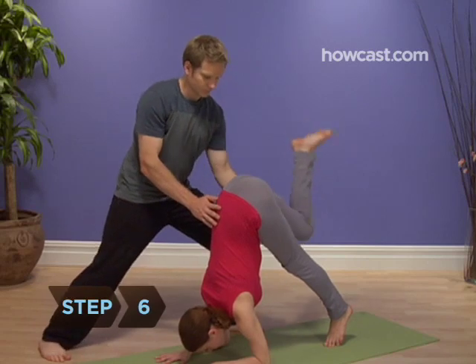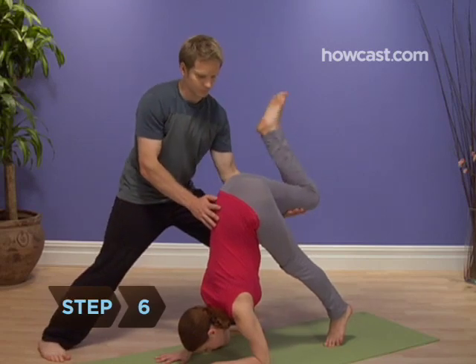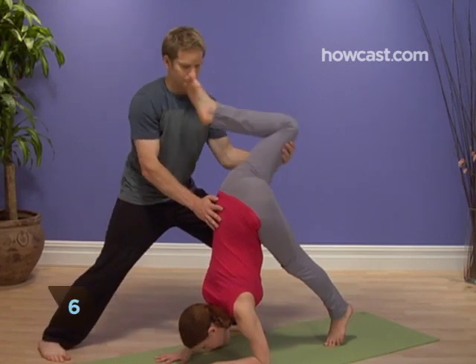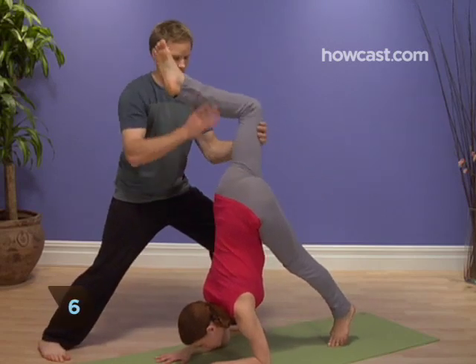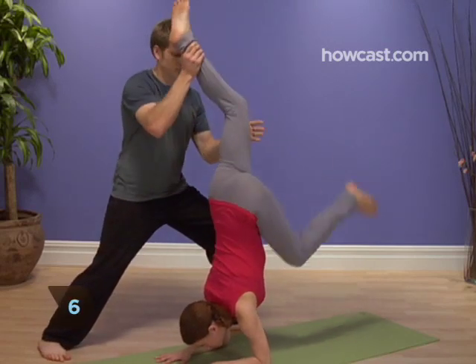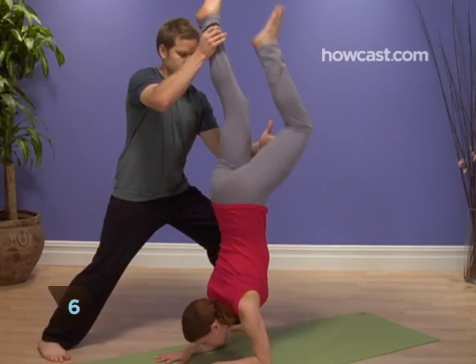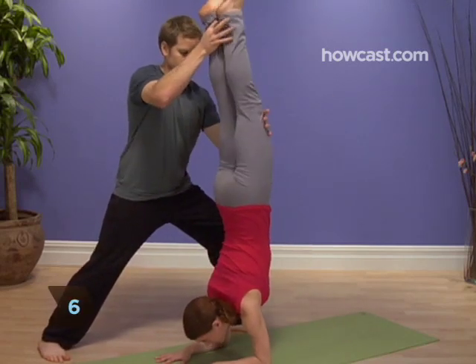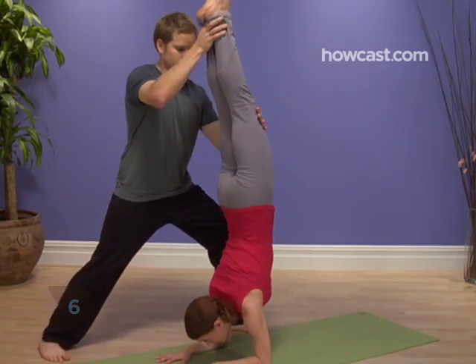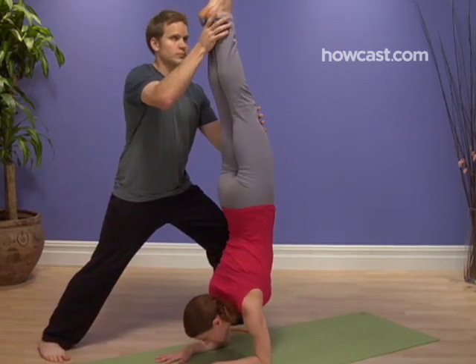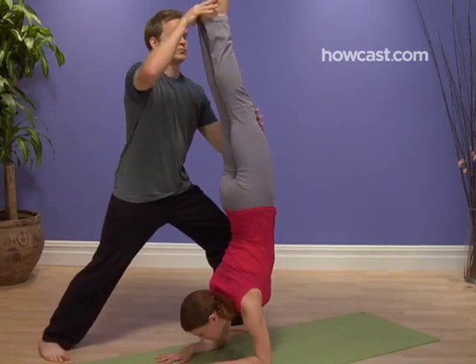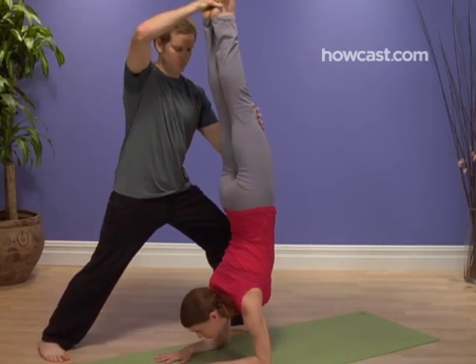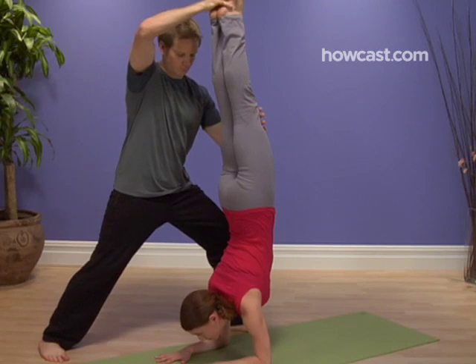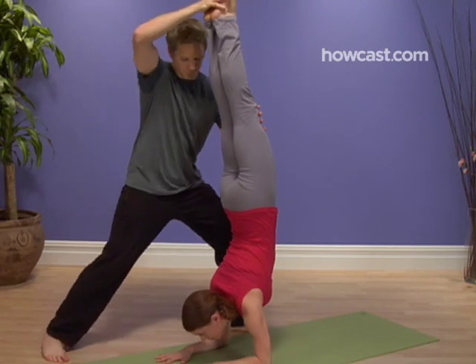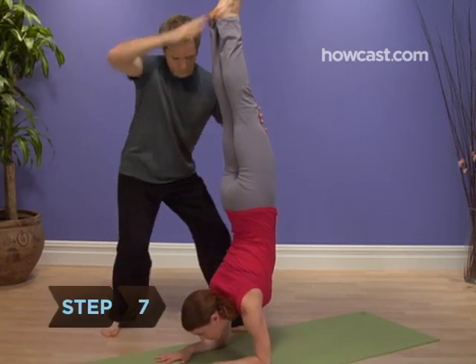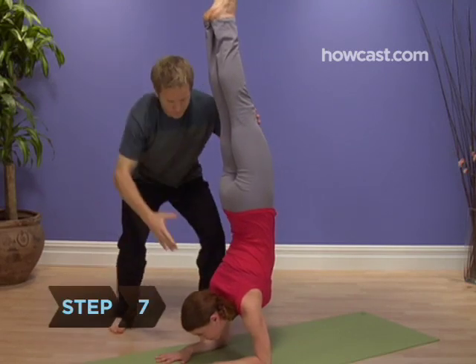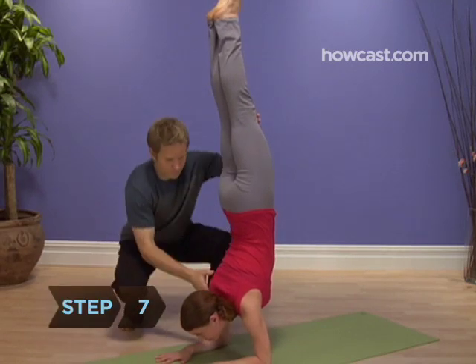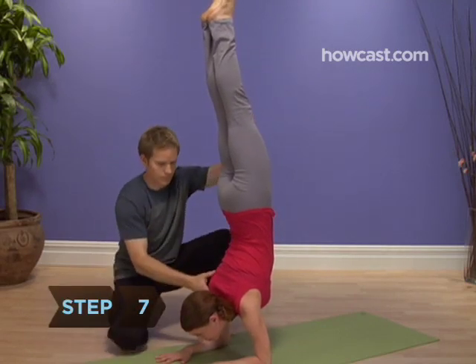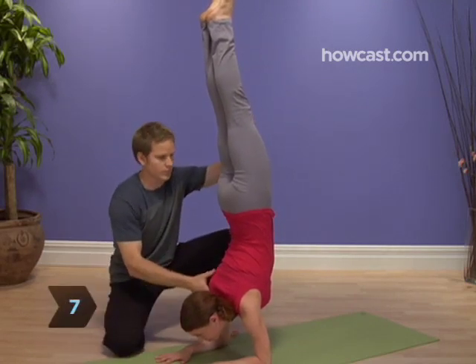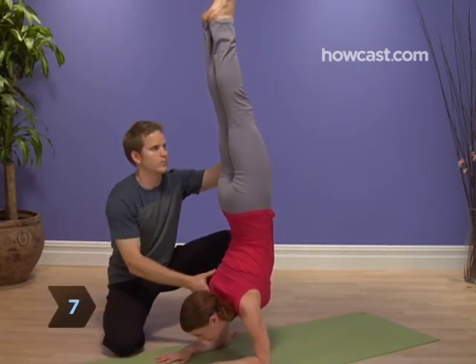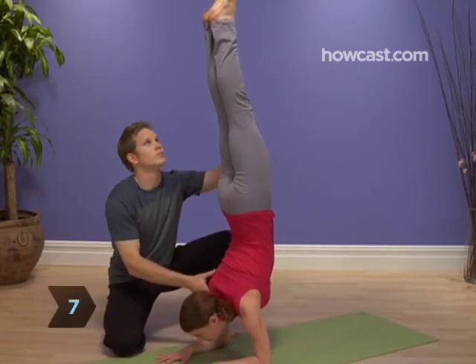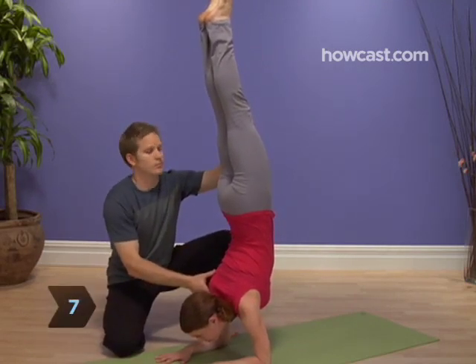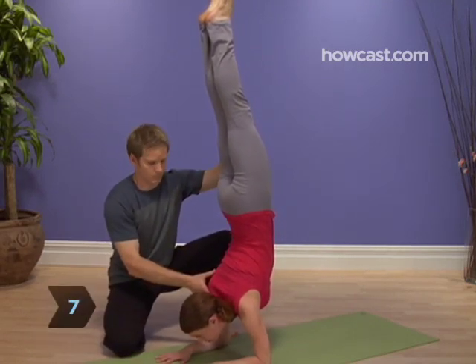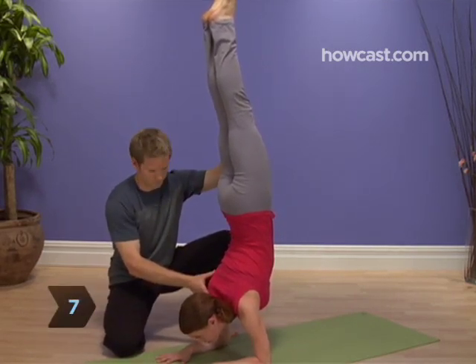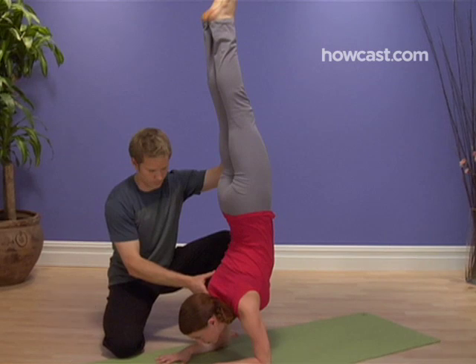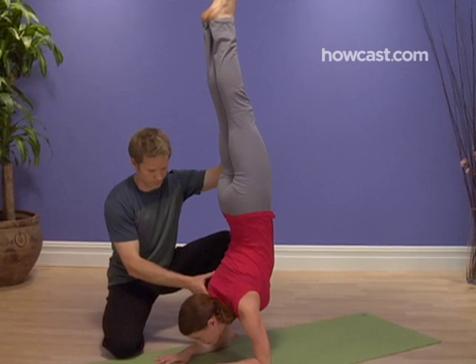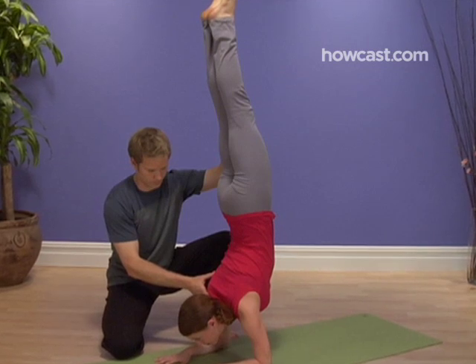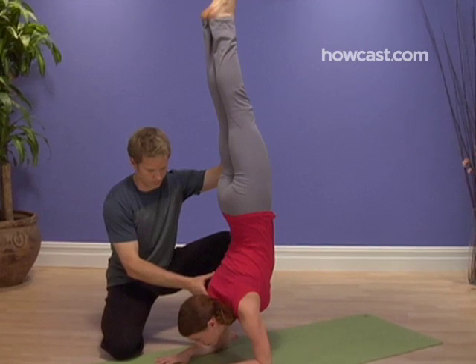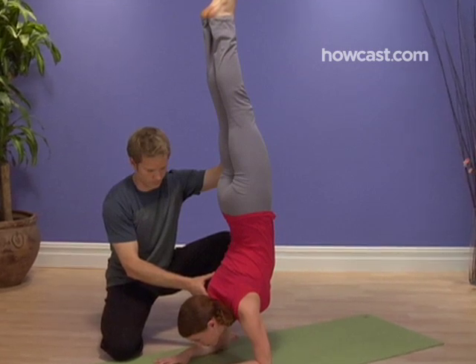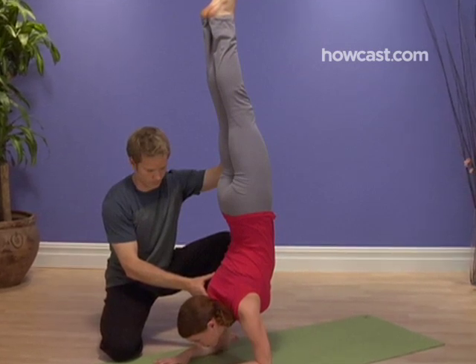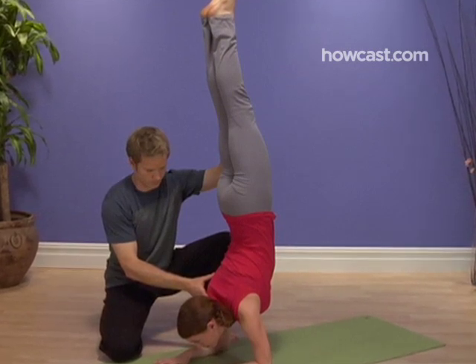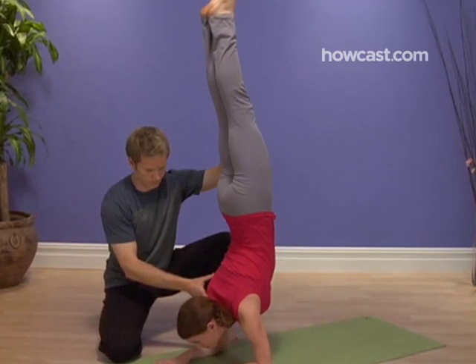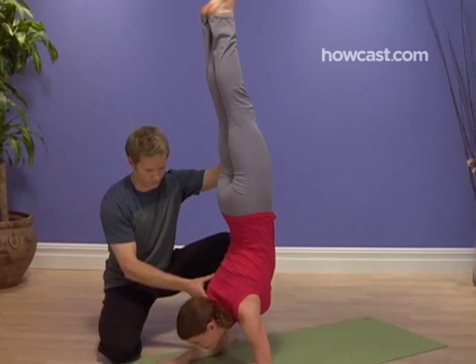Step 6. Slowly bend your knees and lift your feet straight up off the mat. Step 7. Lift your legs straight up so your entire body forms a straight line and there is perfect alignment between your hips, torso, neck, head, and shoulders.